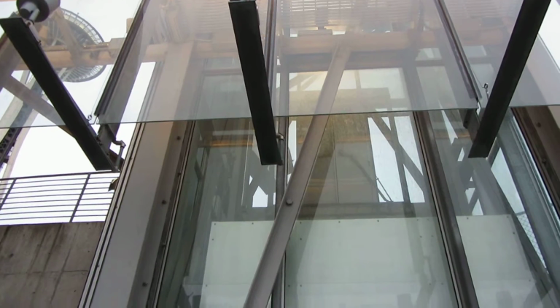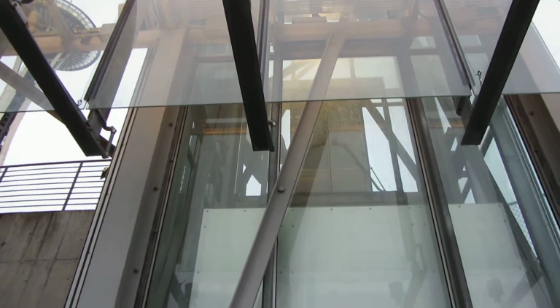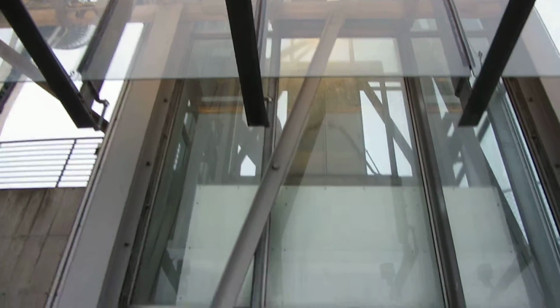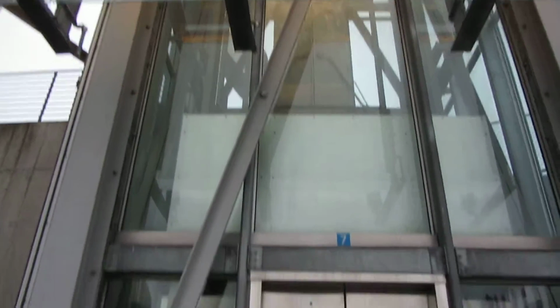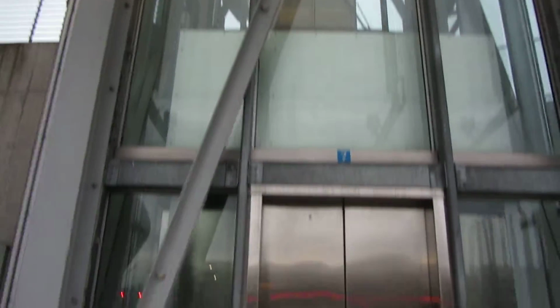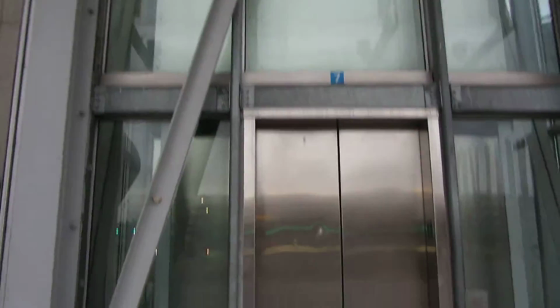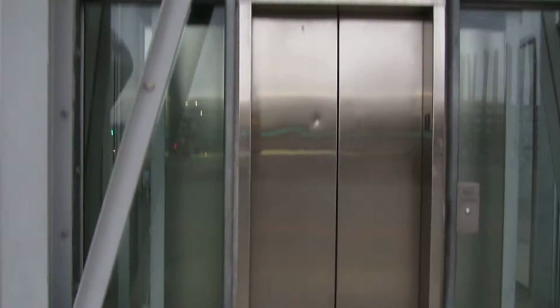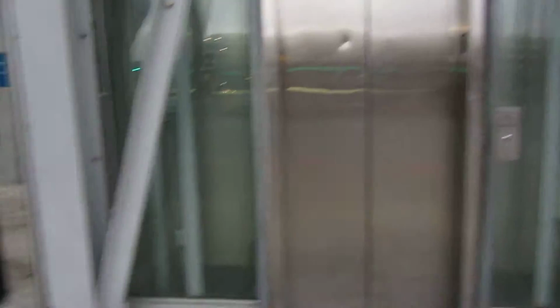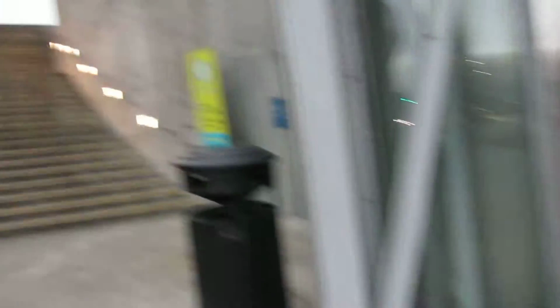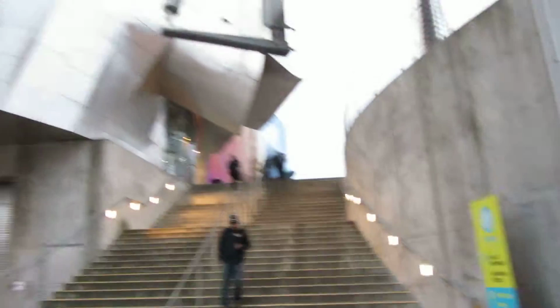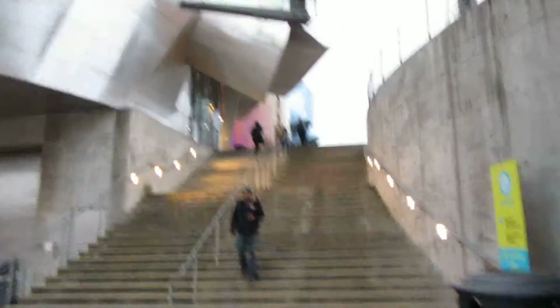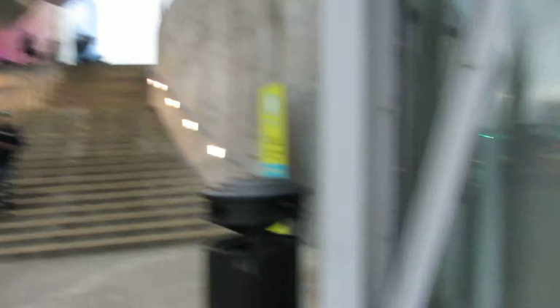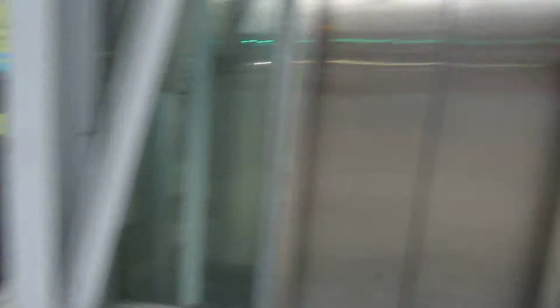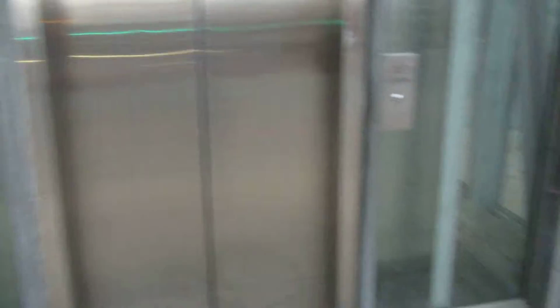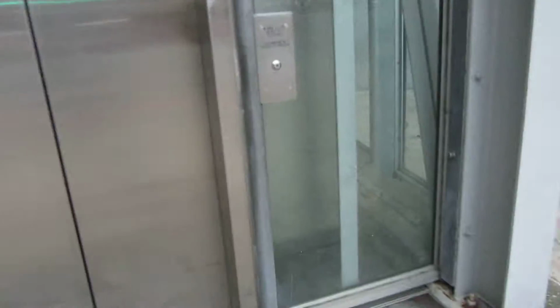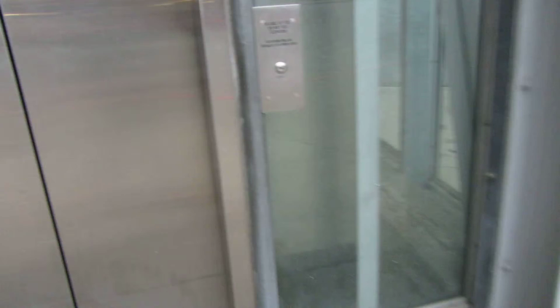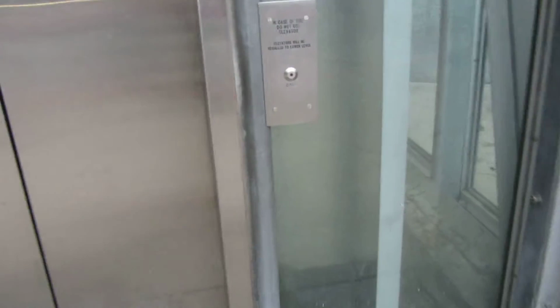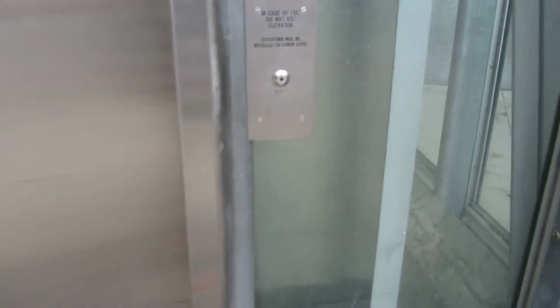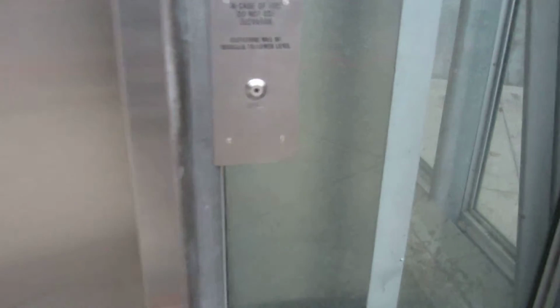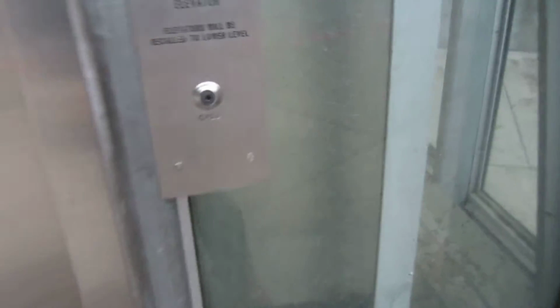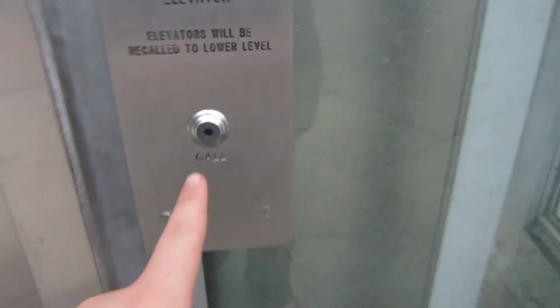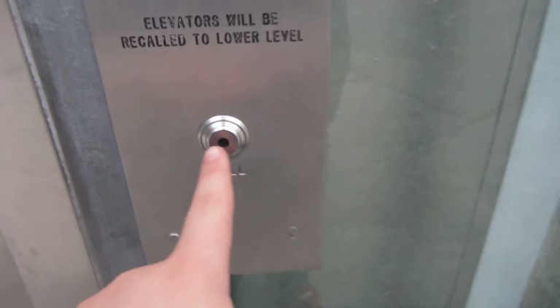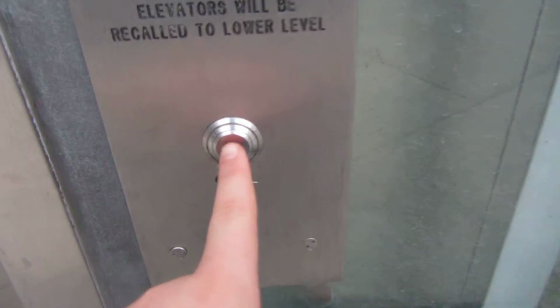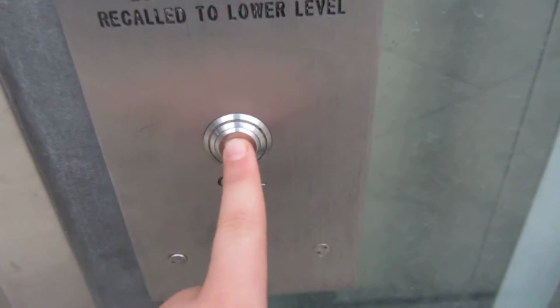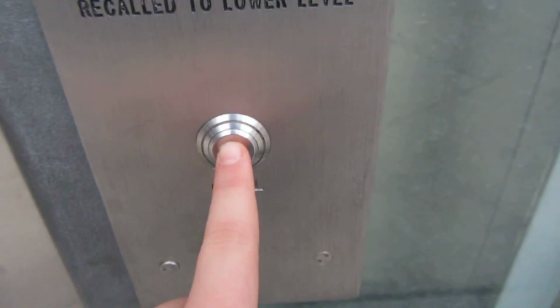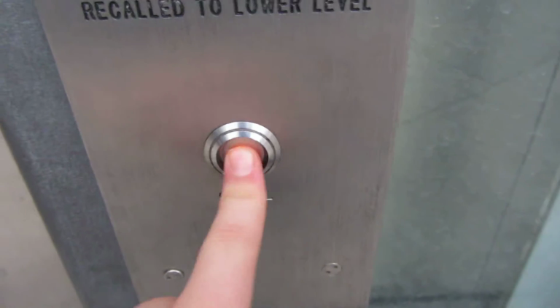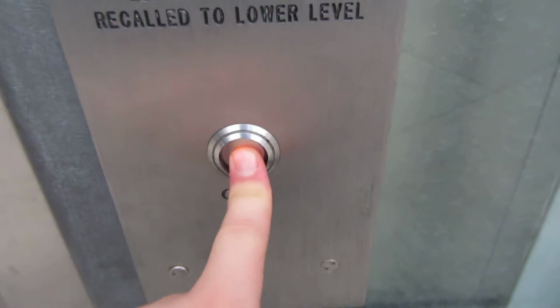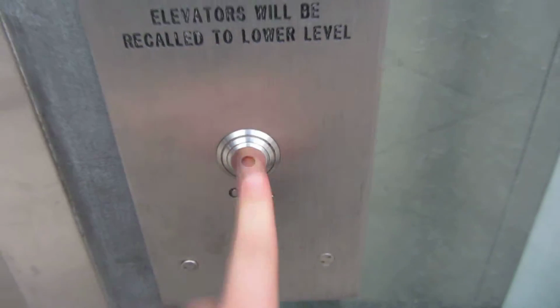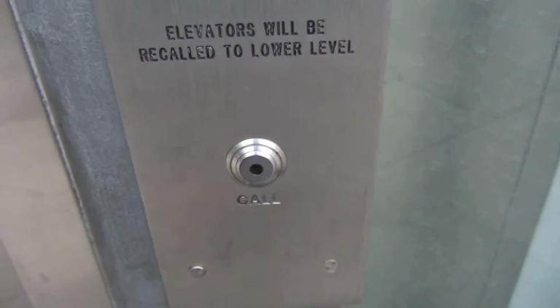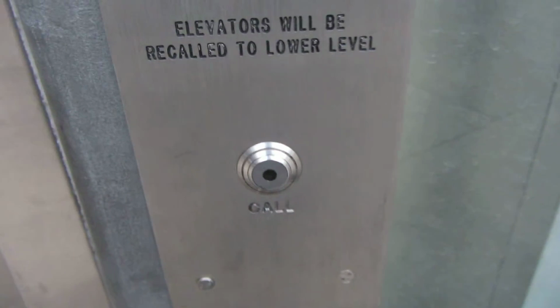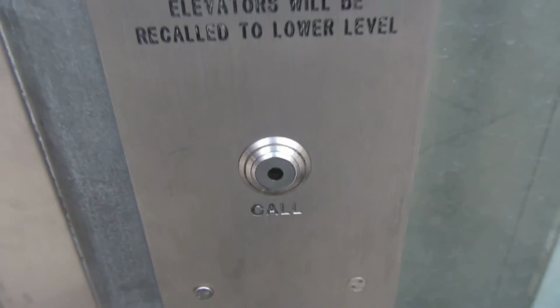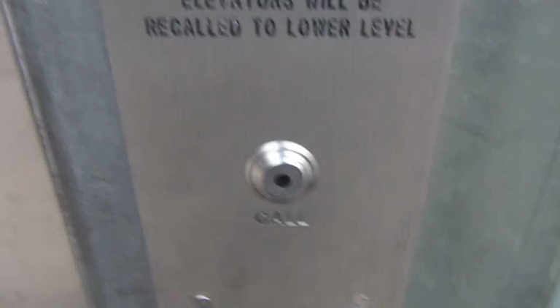This is the elevator outside the EMP Museum in Seattle, Washington. It's either a Dover or a ThyssenKrupp, but the call stations have C.J. Anderson vandal-resistant fixtures.